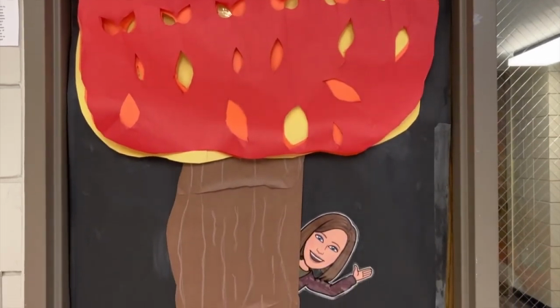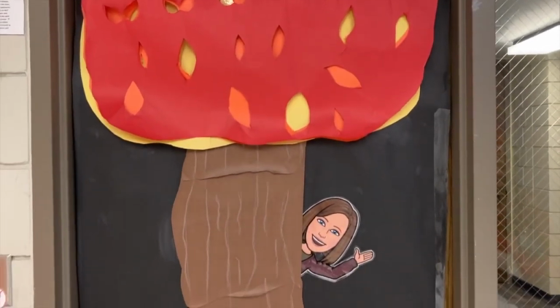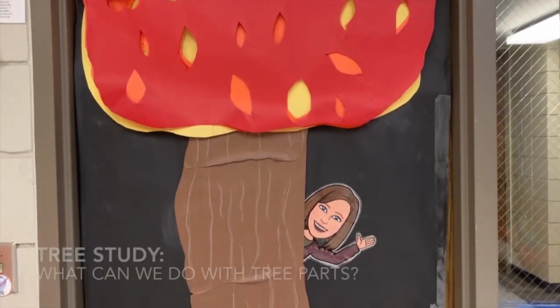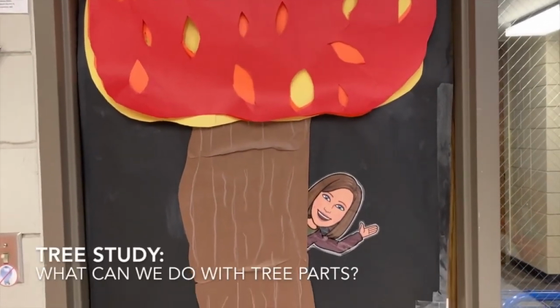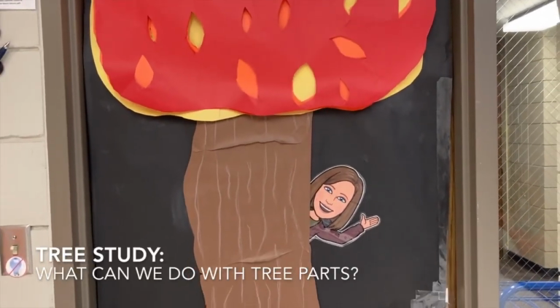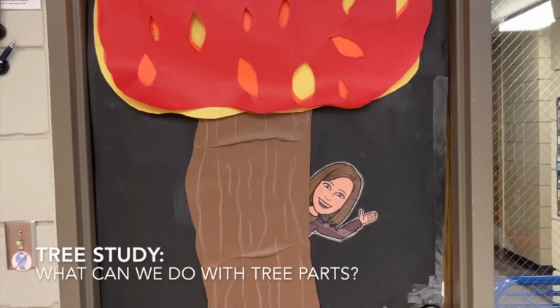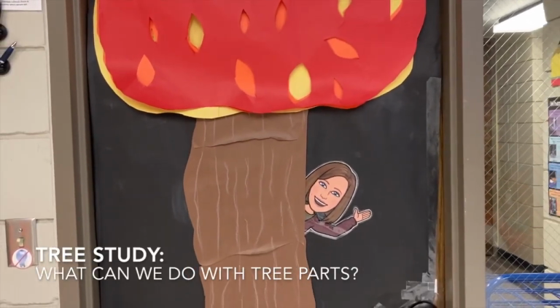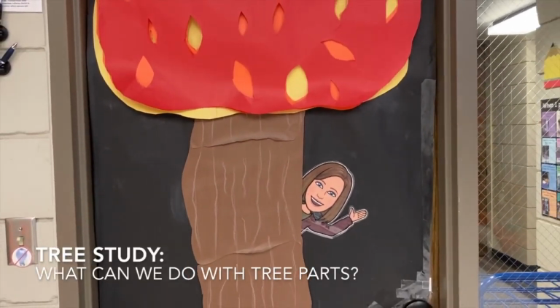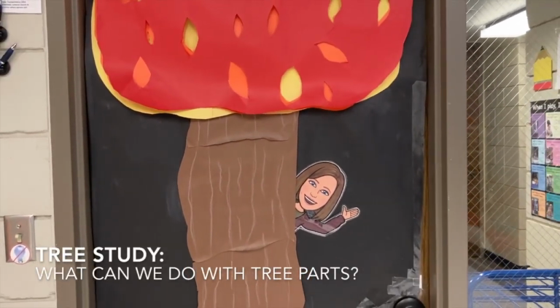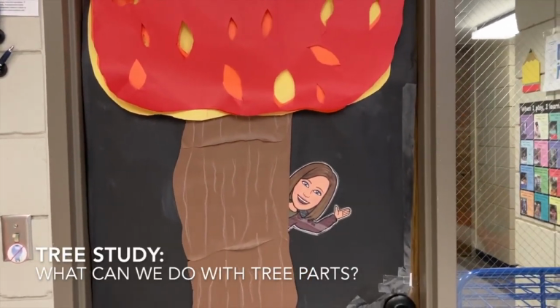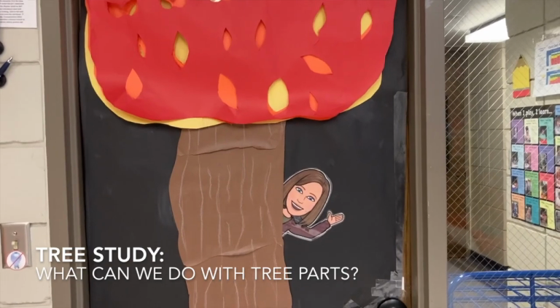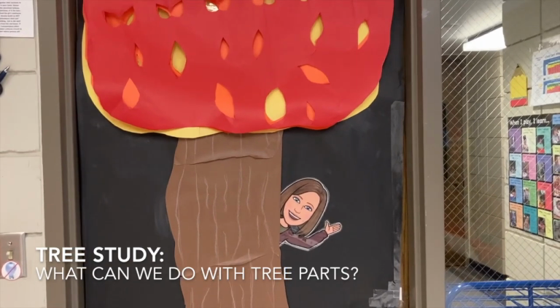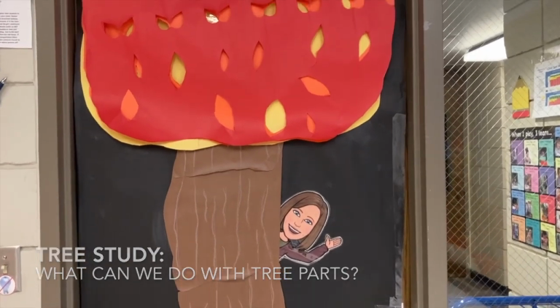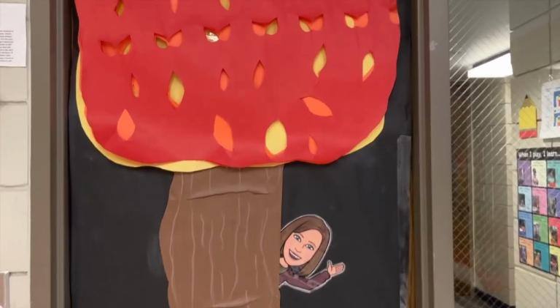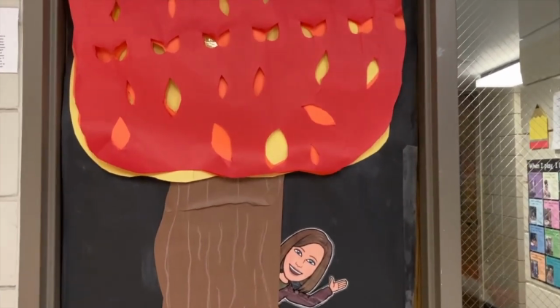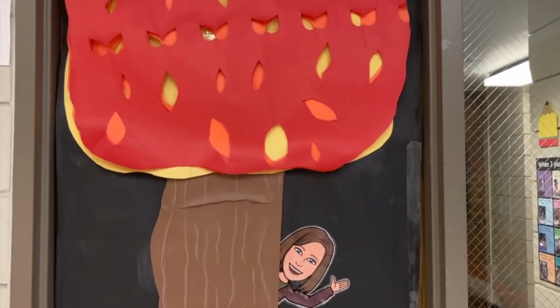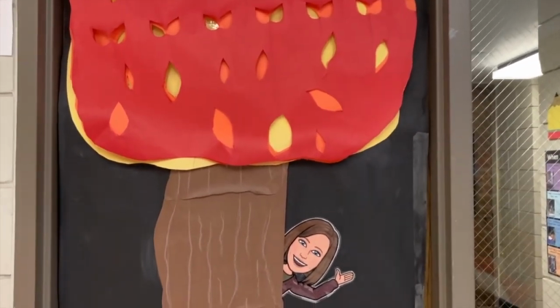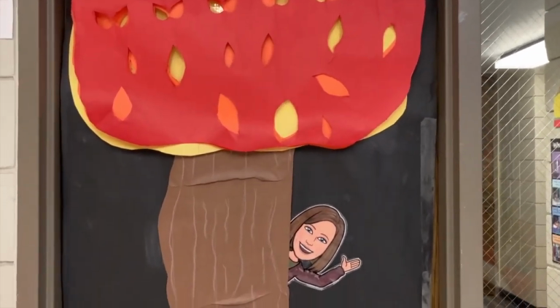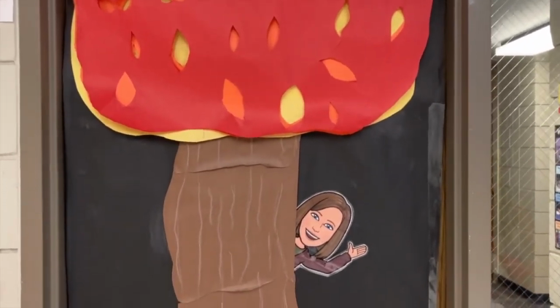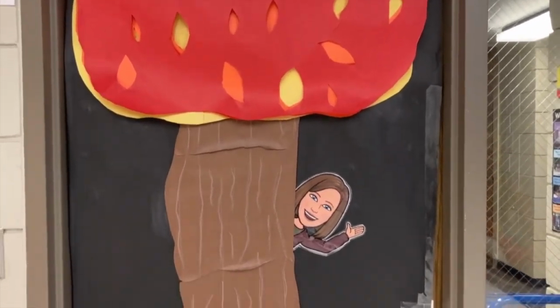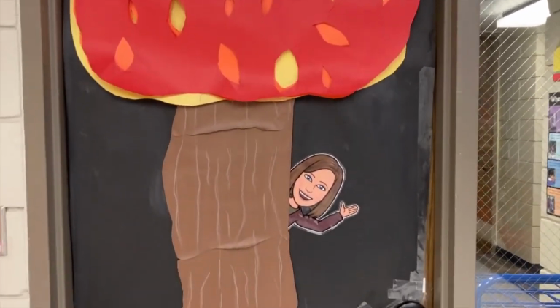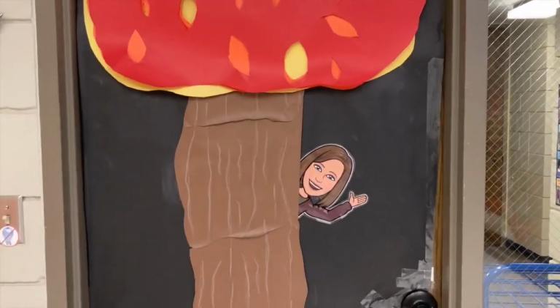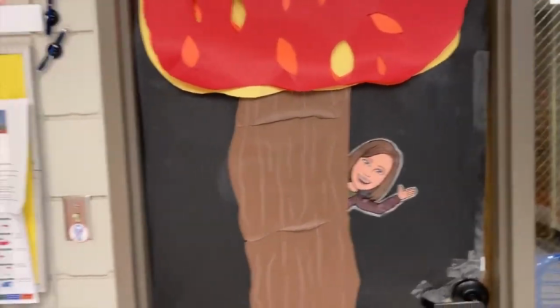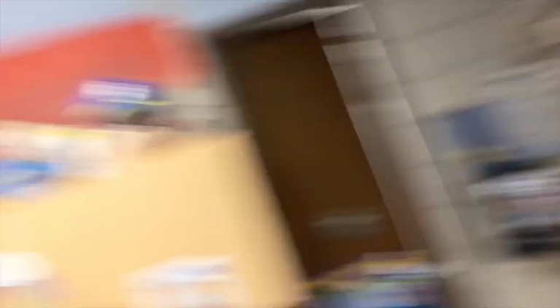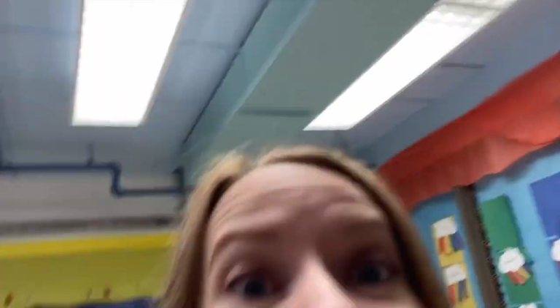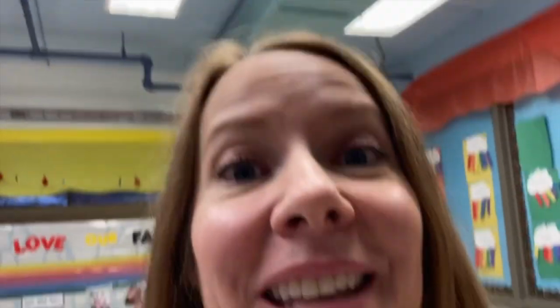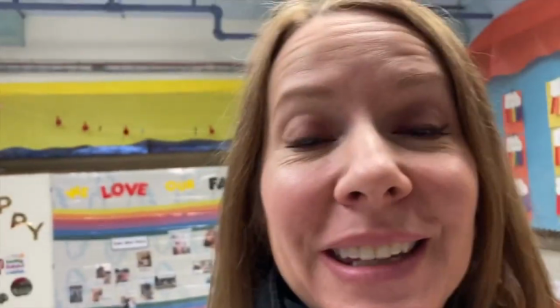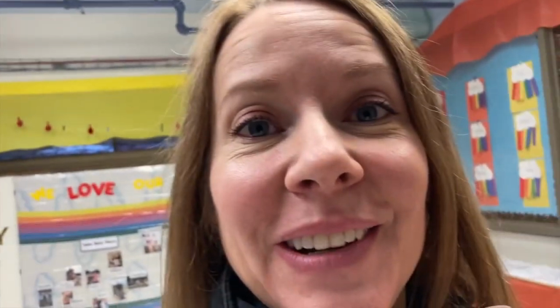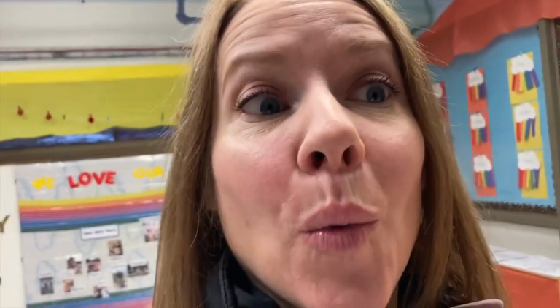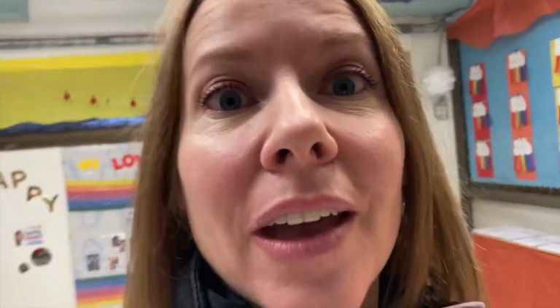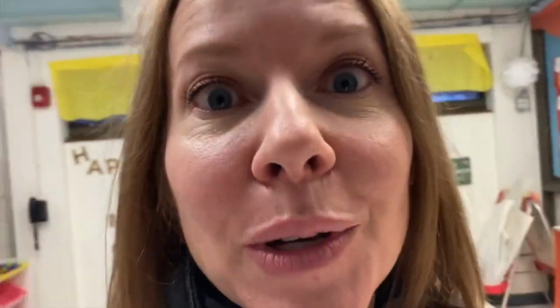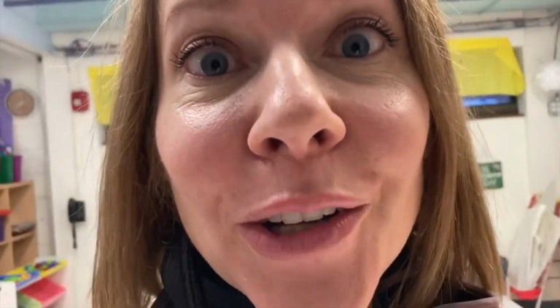Good morning friends! I'm here in the classroom and I am going to show you some of the things that we do with tree parts.